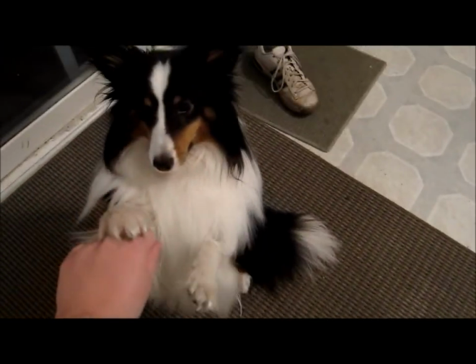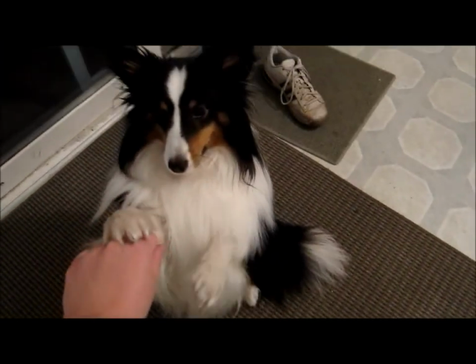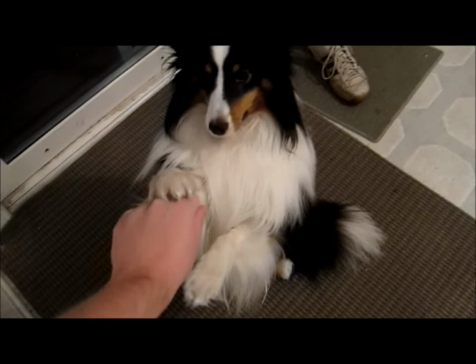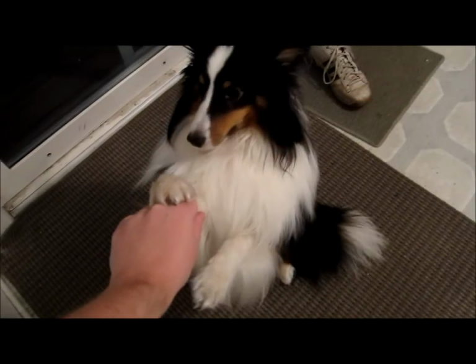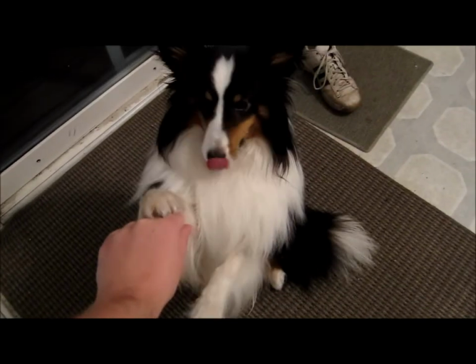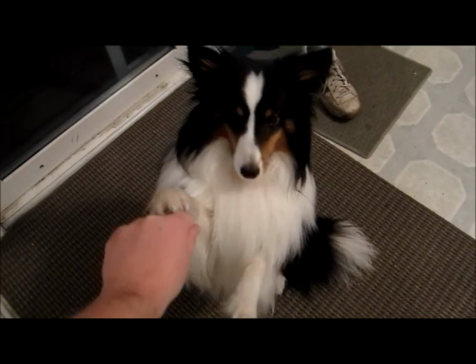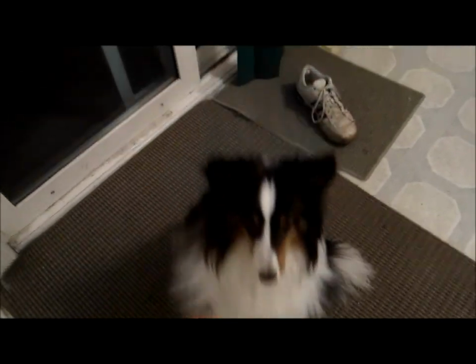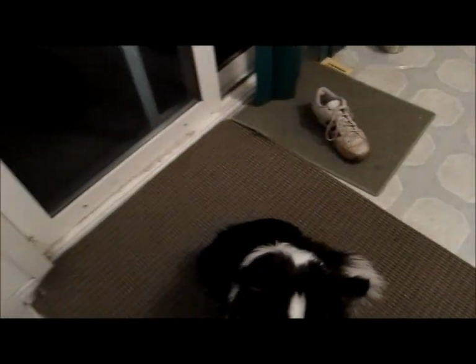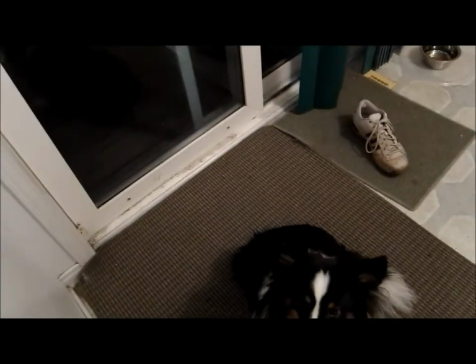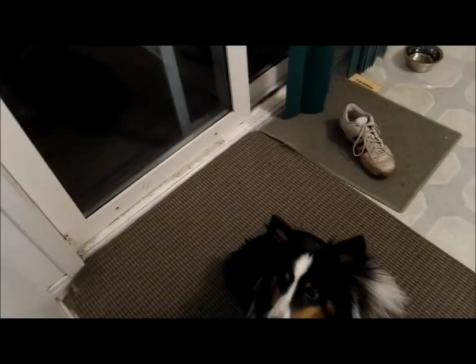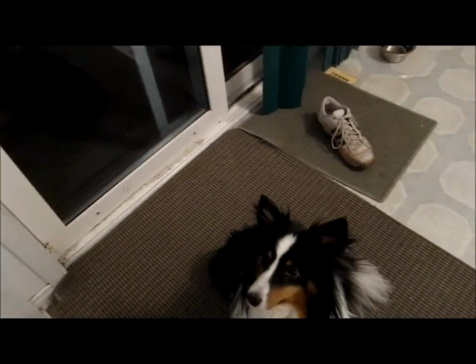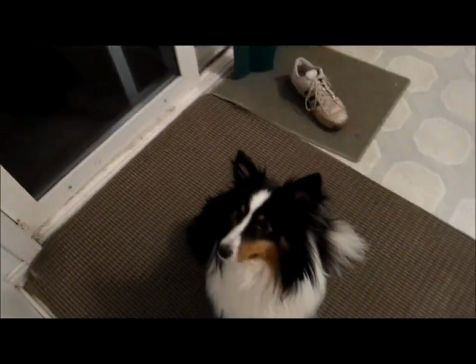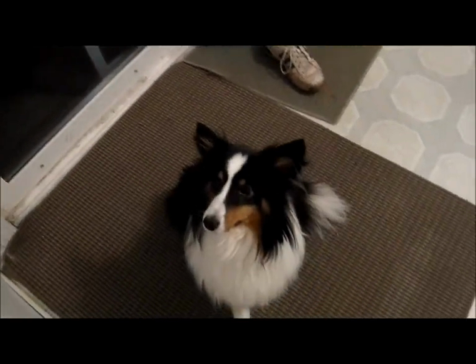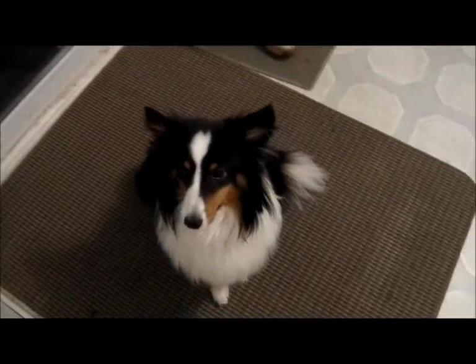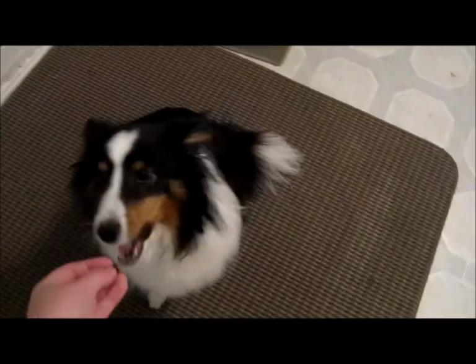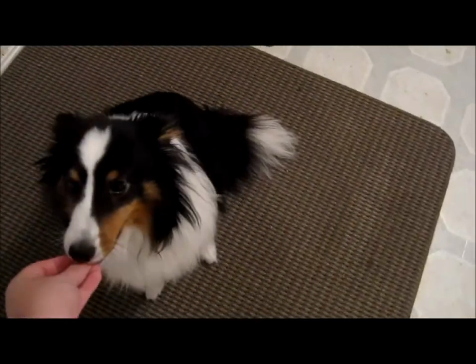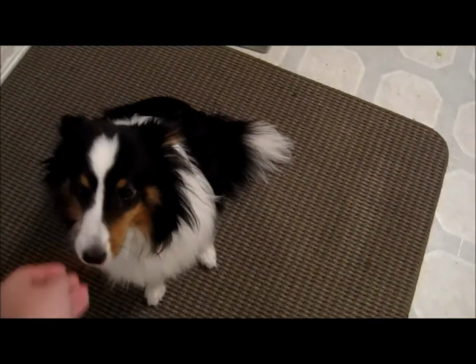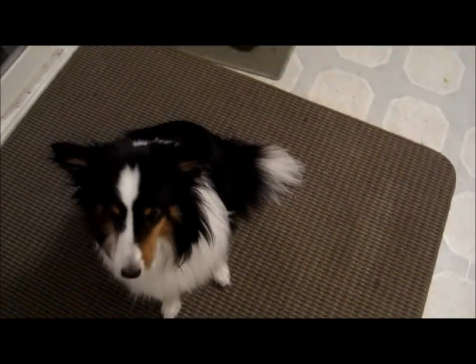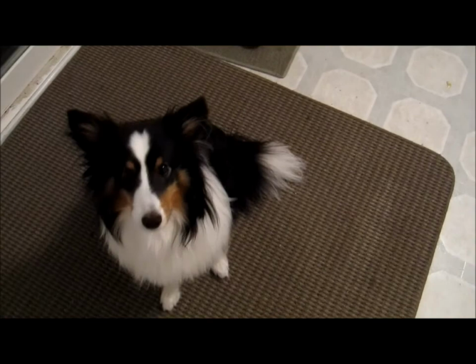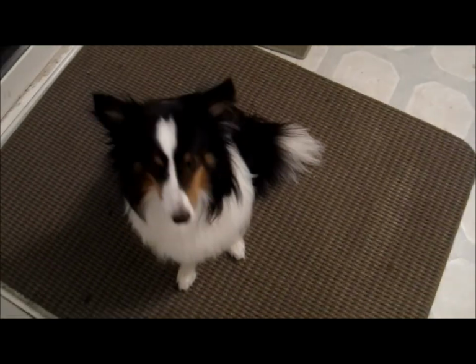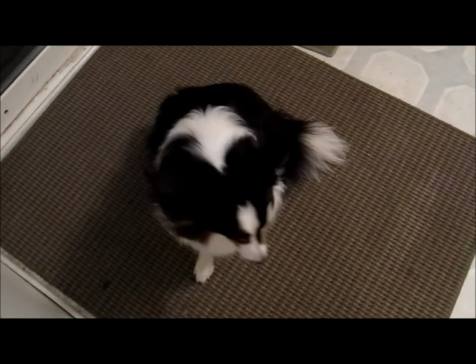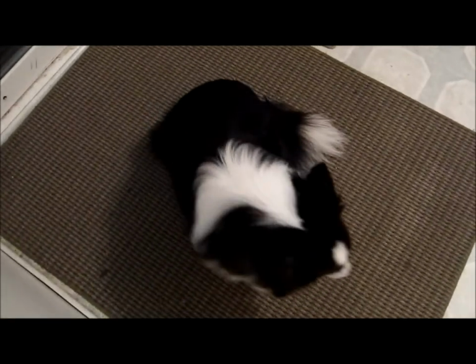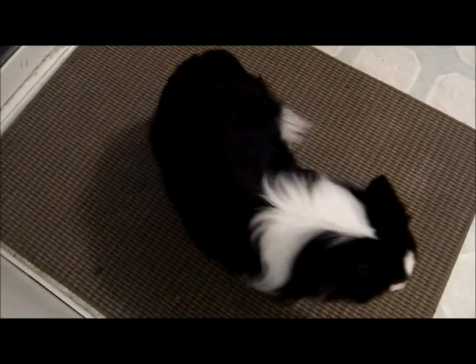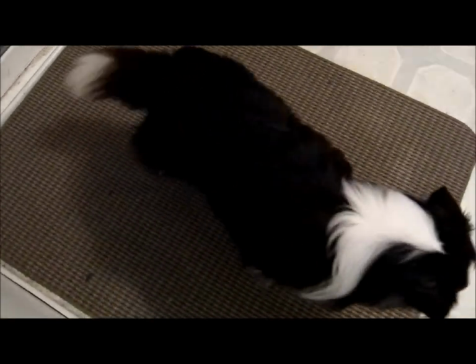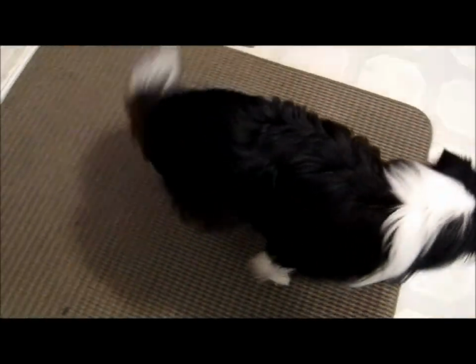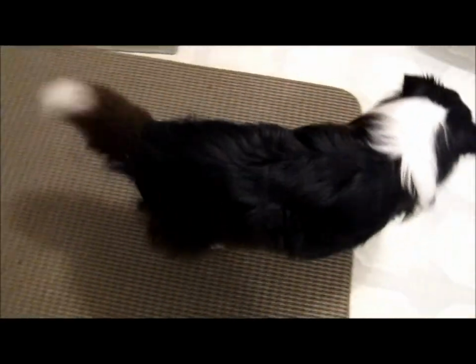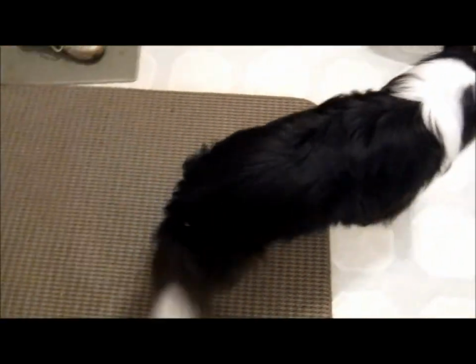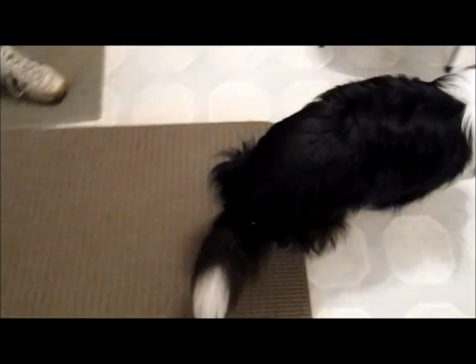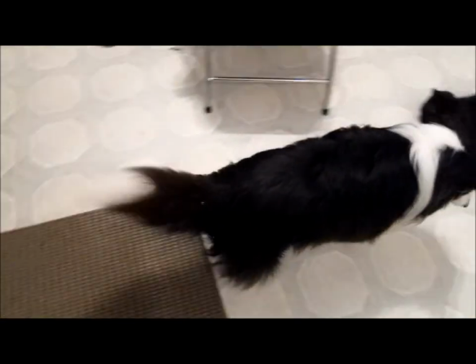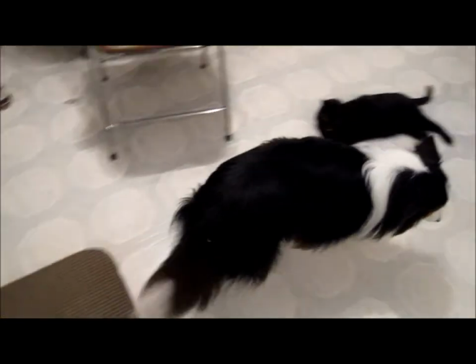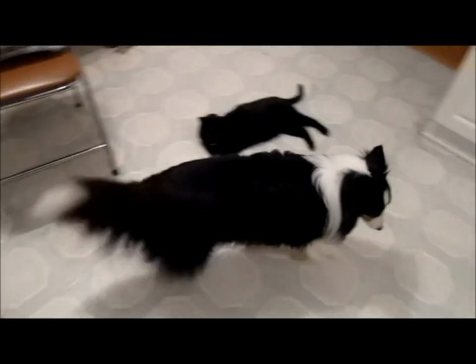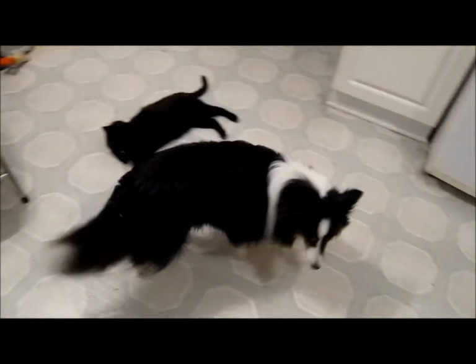As you can see, he started to put his paws on my hand. I'm not too sure why, but there you go. Anyways, we'll work on this and see what he does.